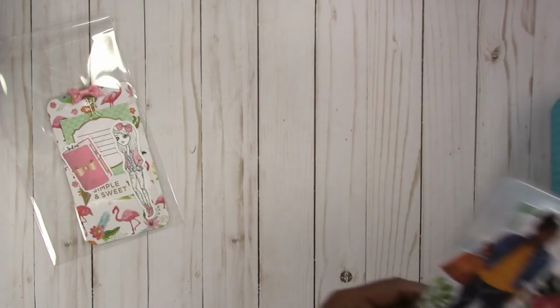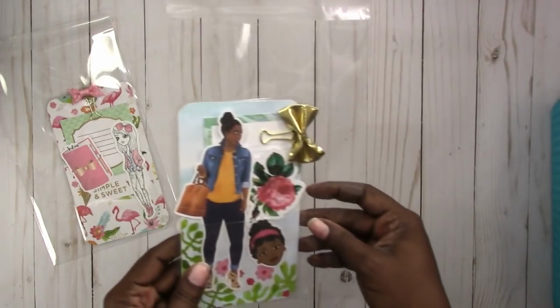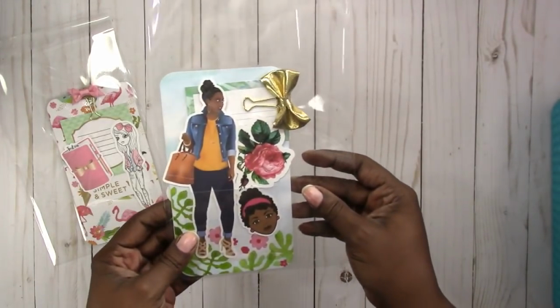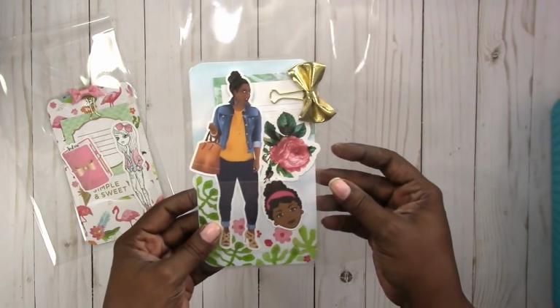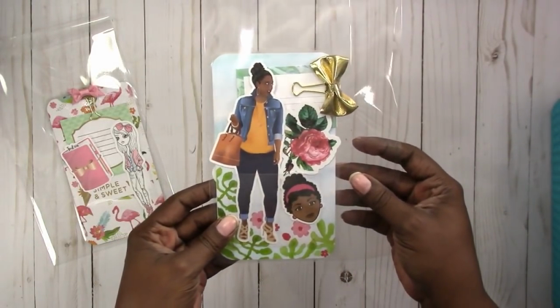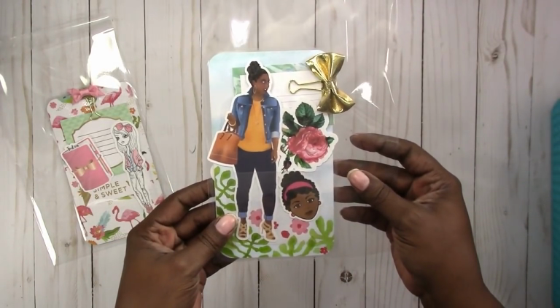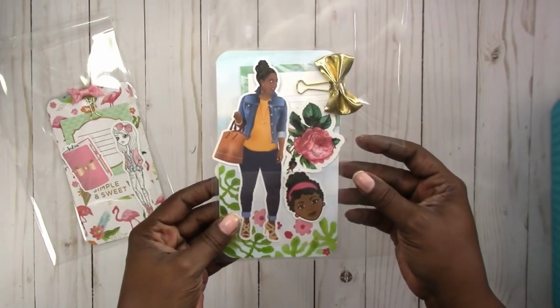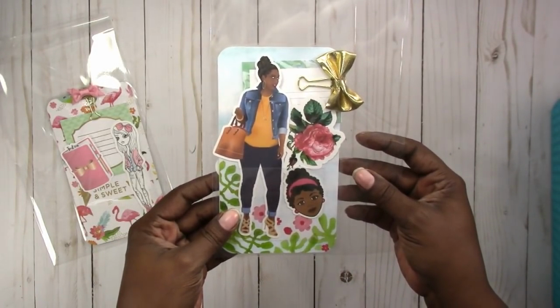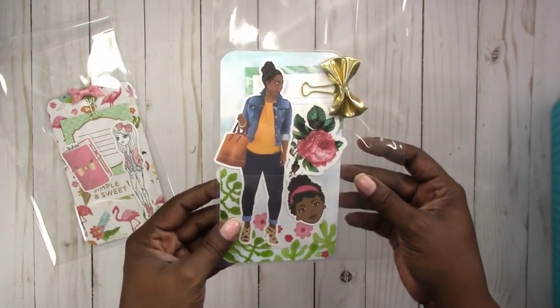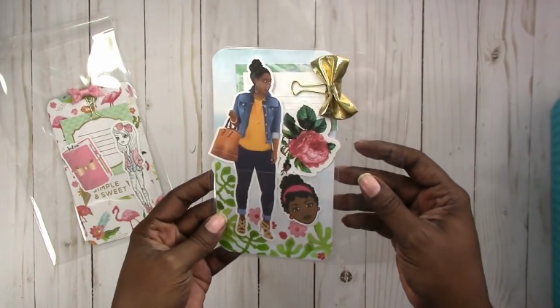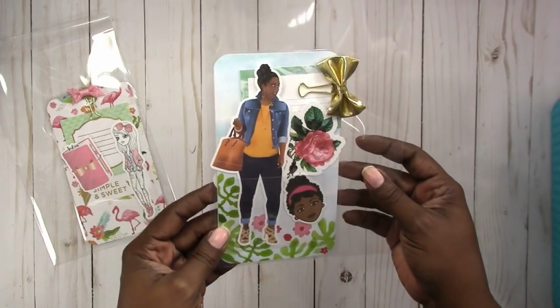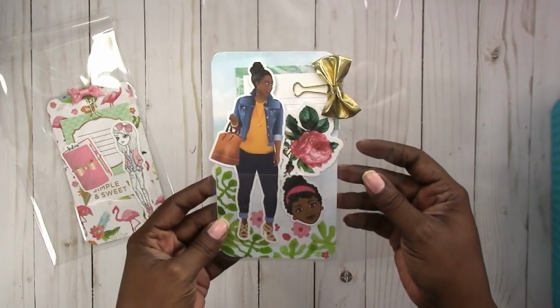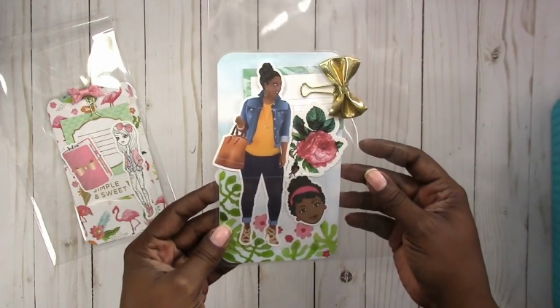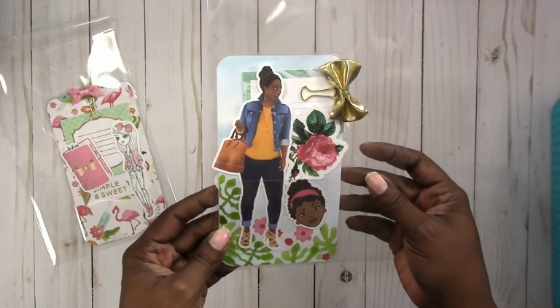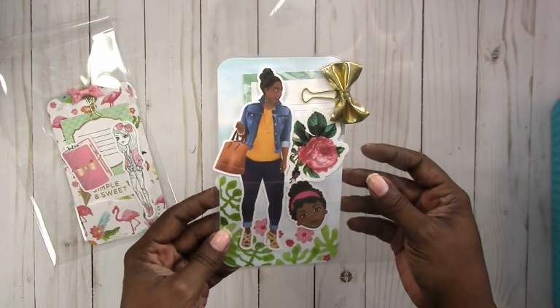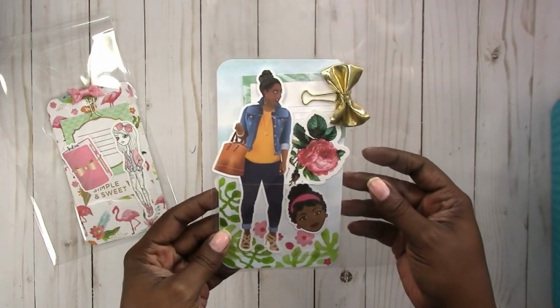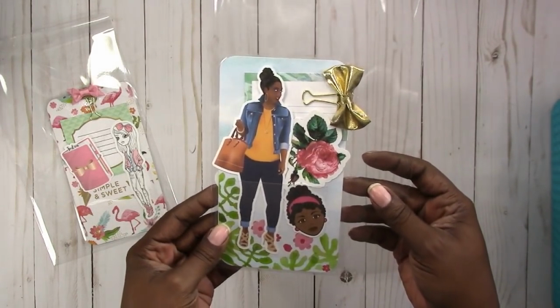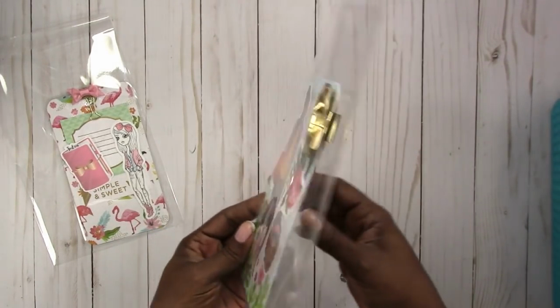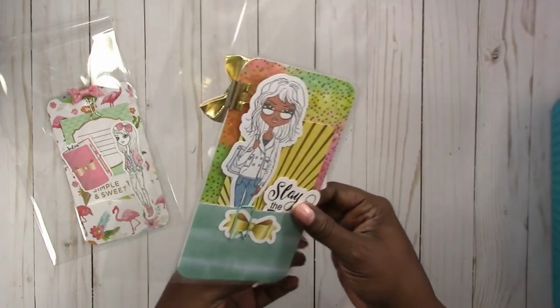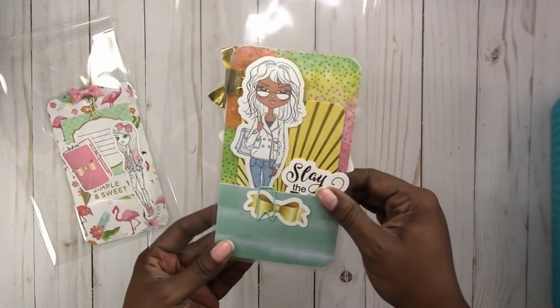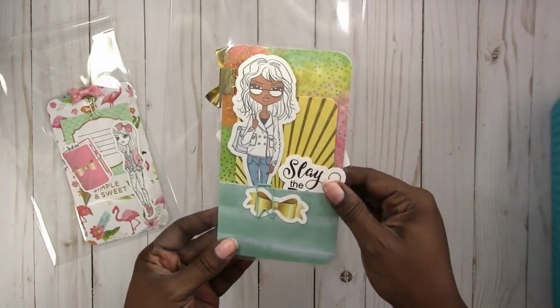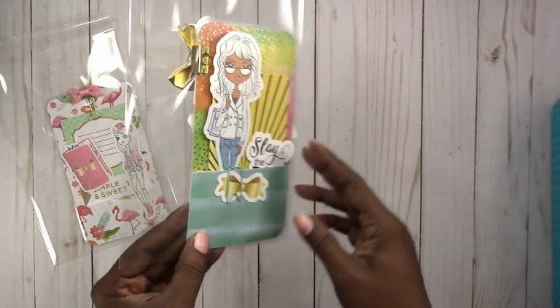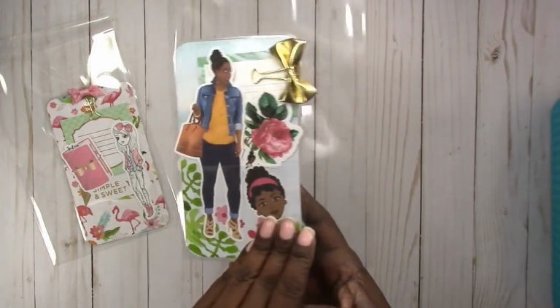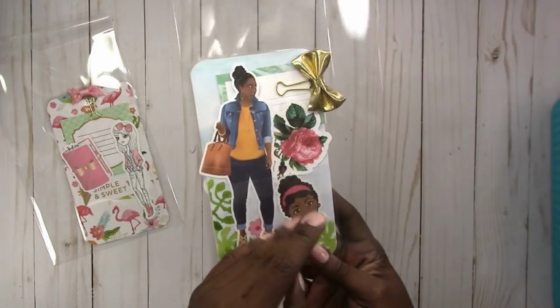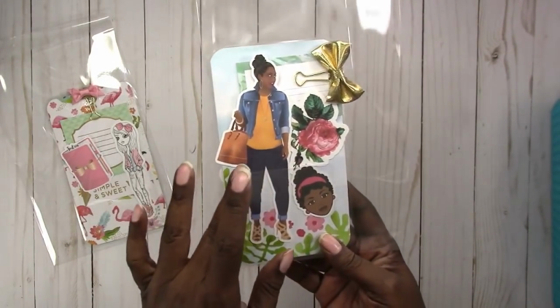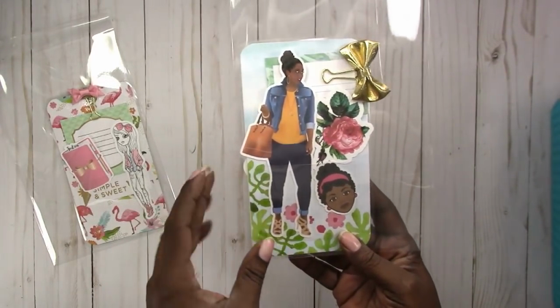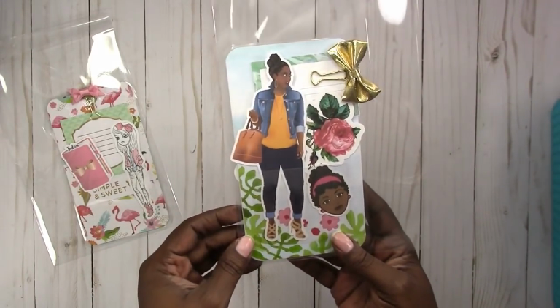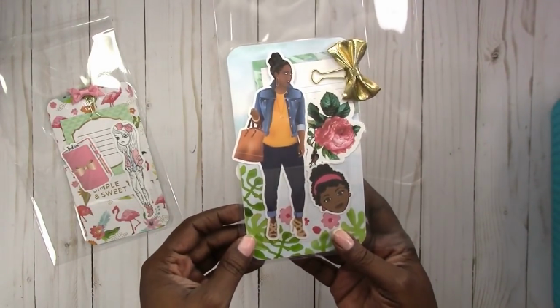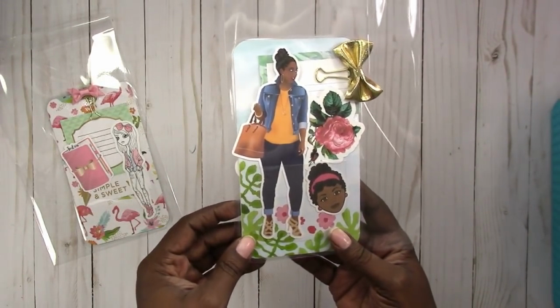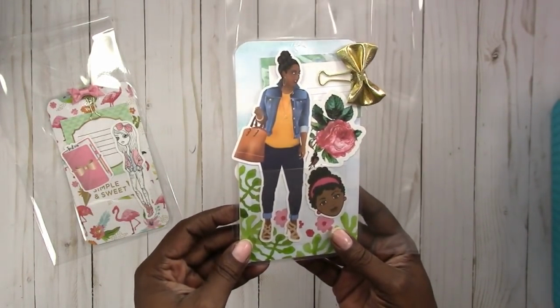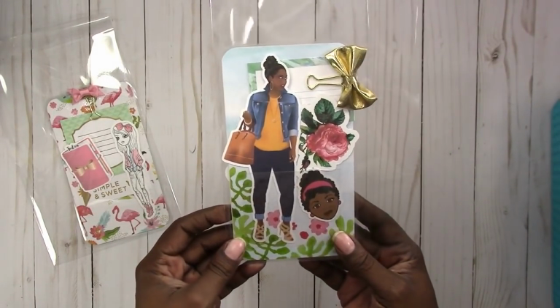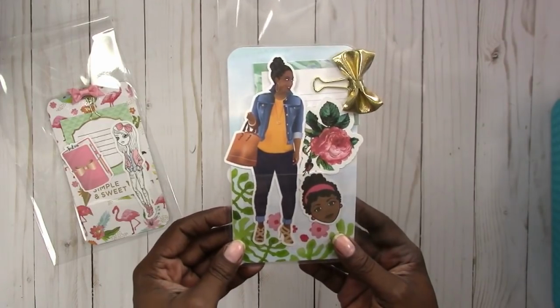This is another personal size. This one features a custom illustration that I created.